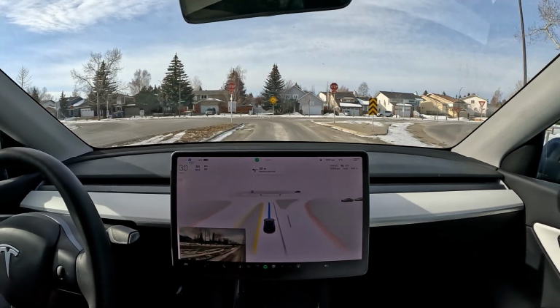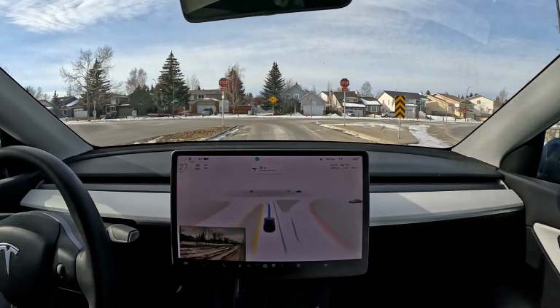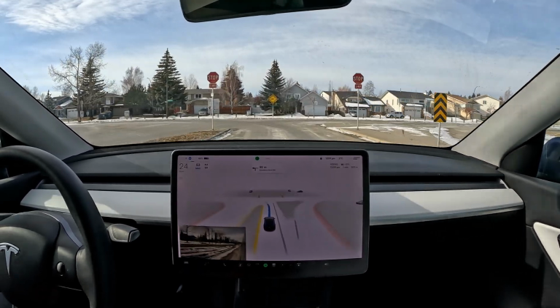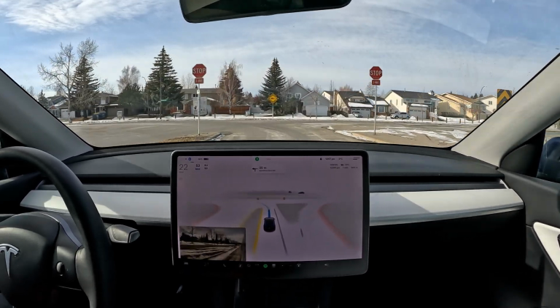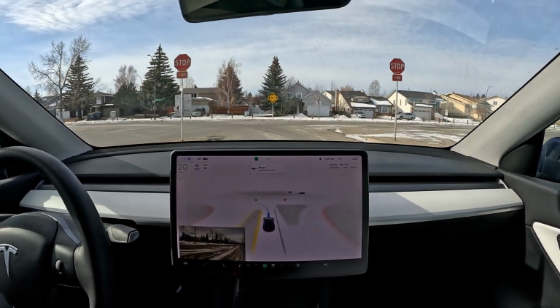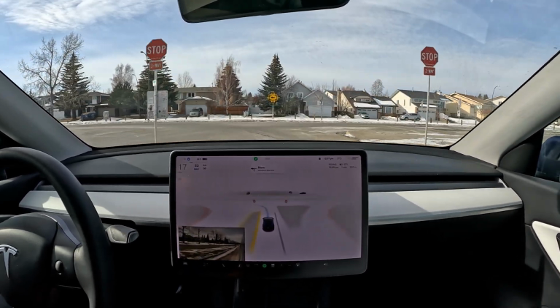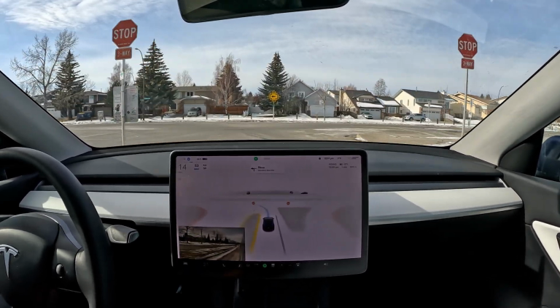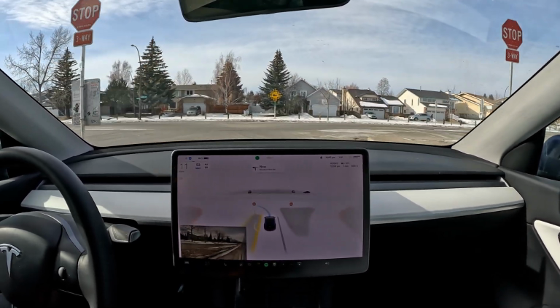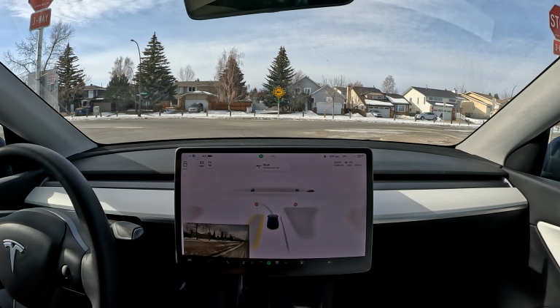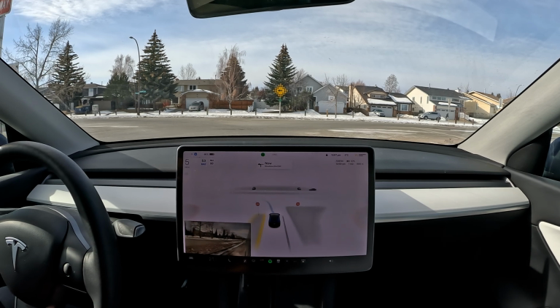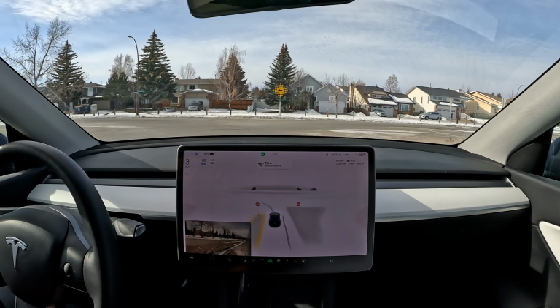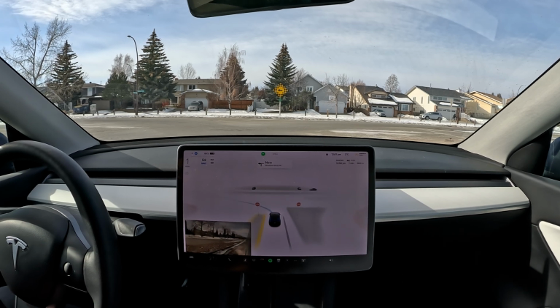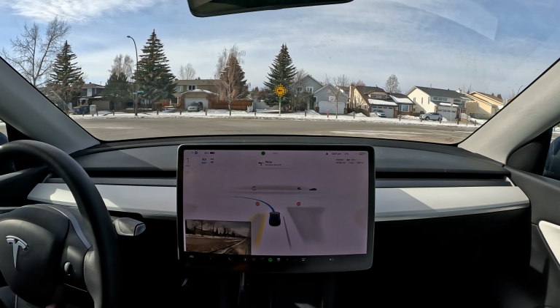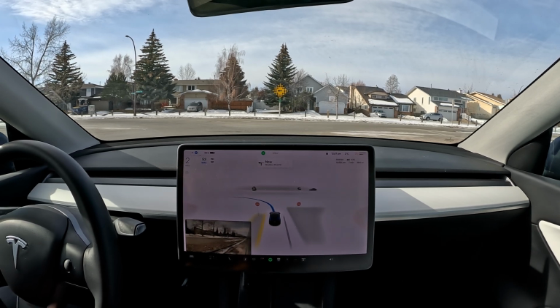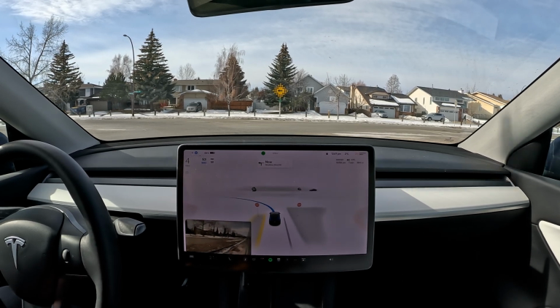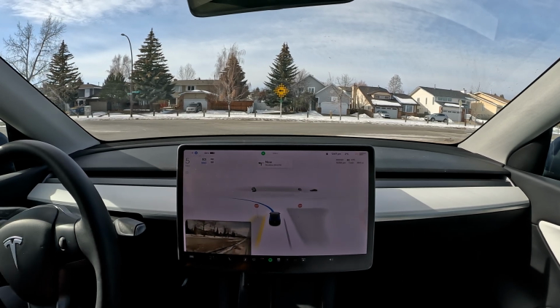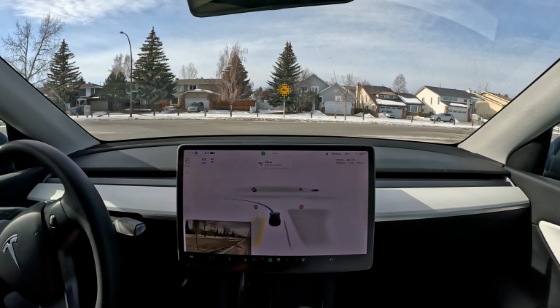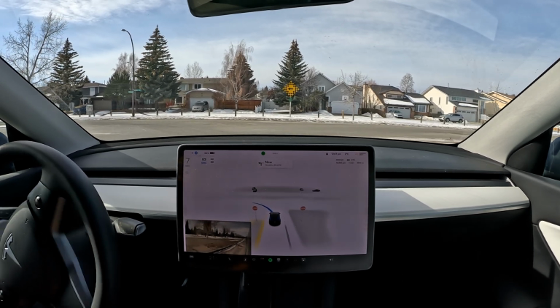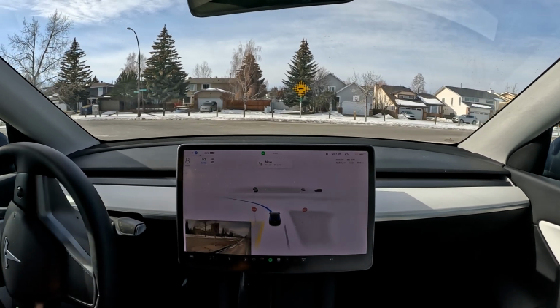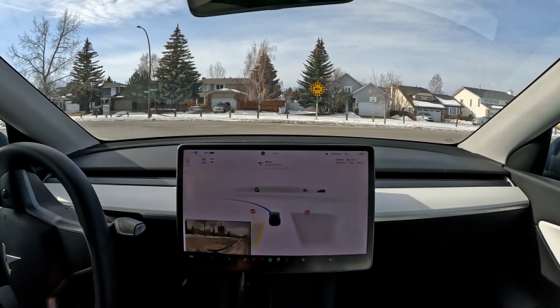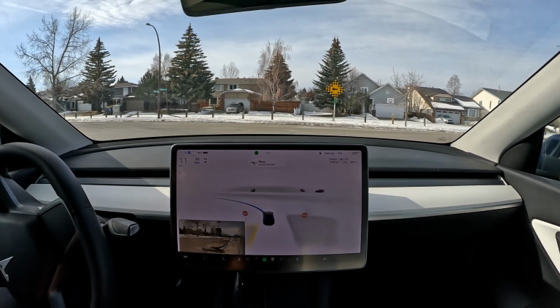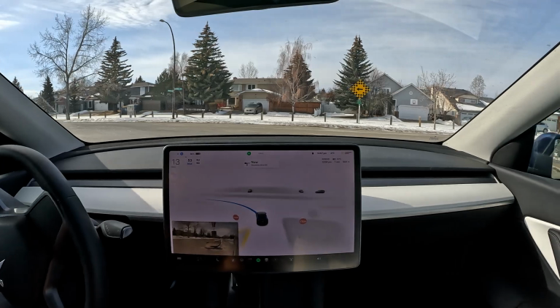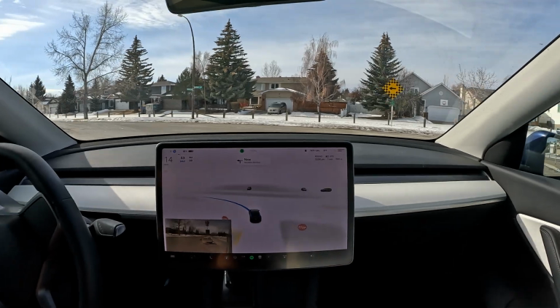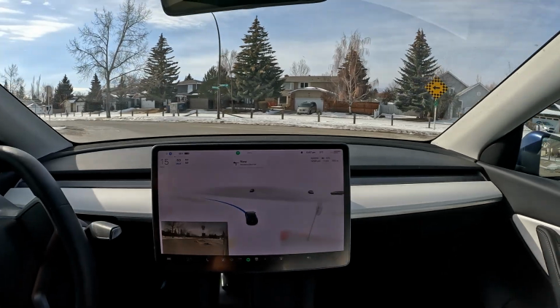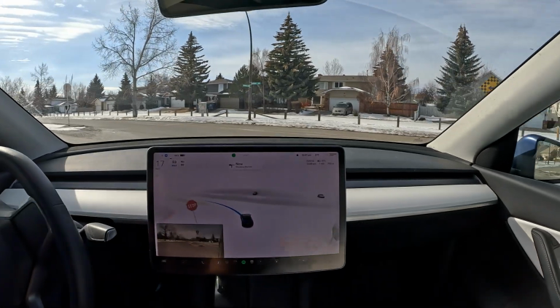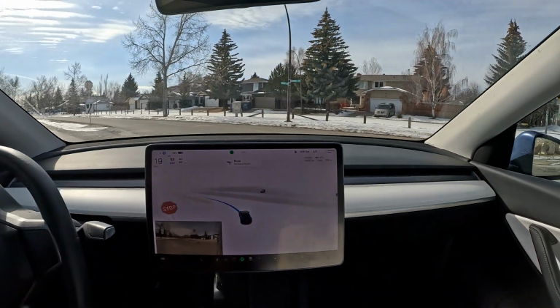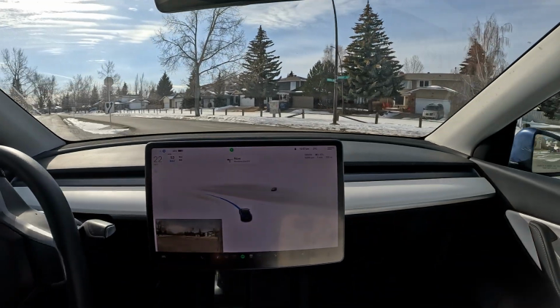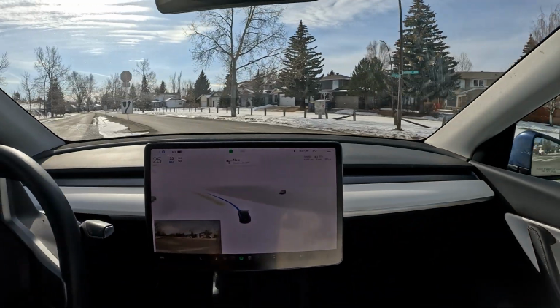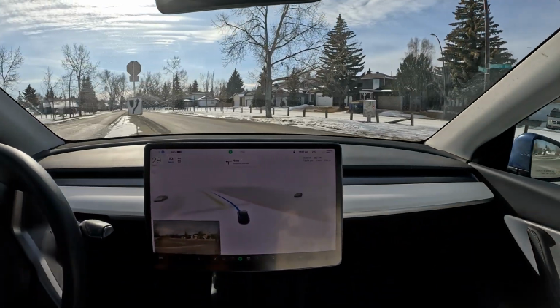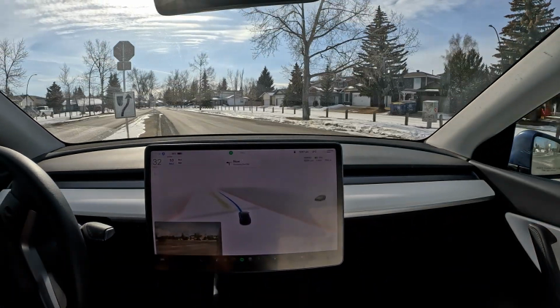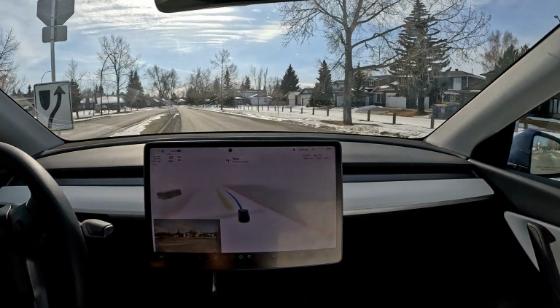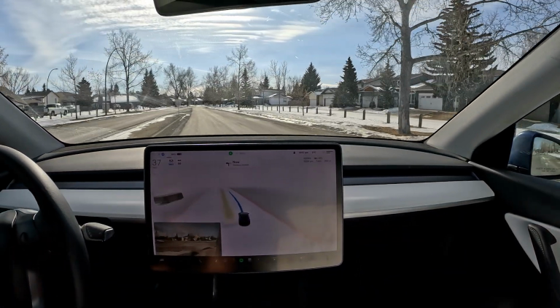Stopping now at this three-way stop sign, making our way back to our destination. That's smooth — no cars left or right so we get the right of way and go ahead.